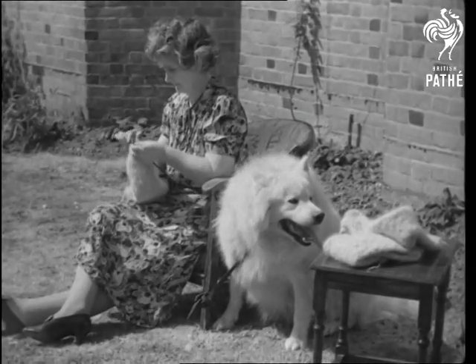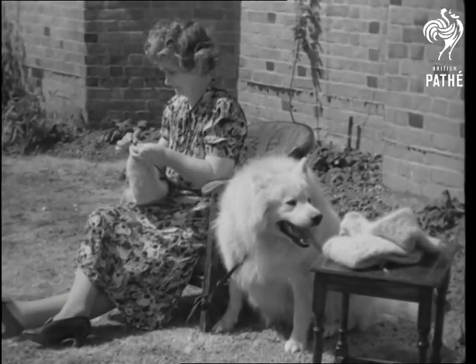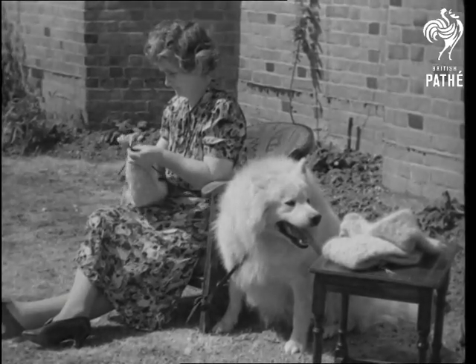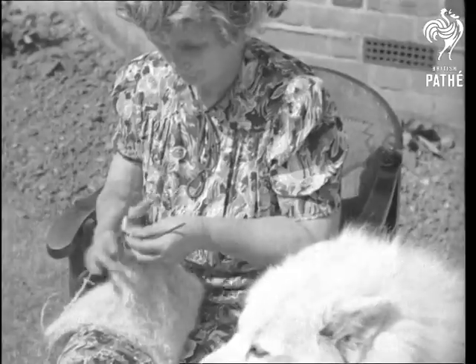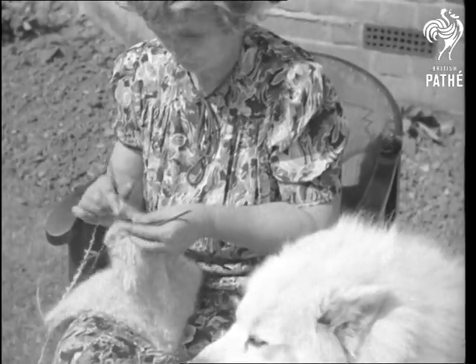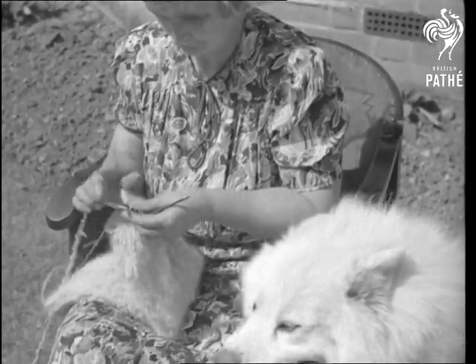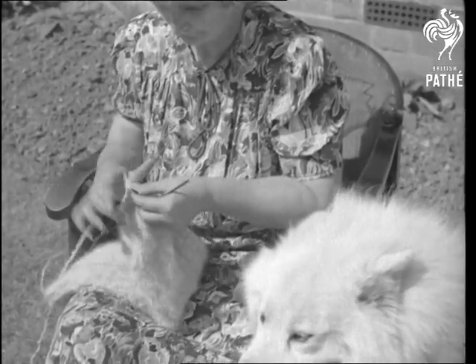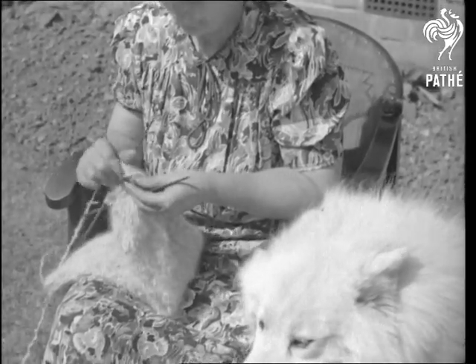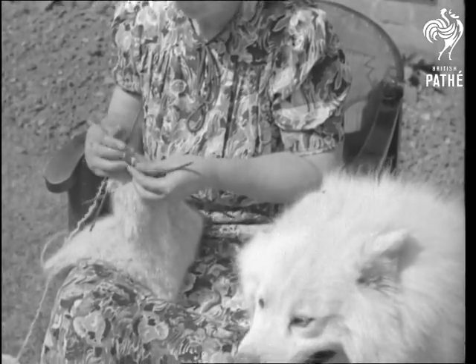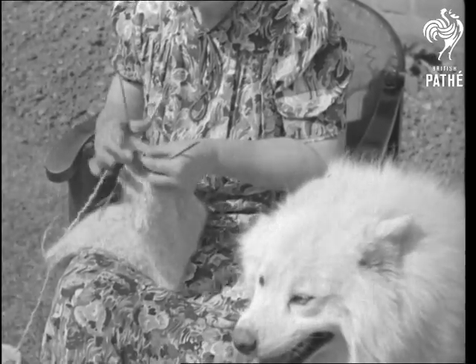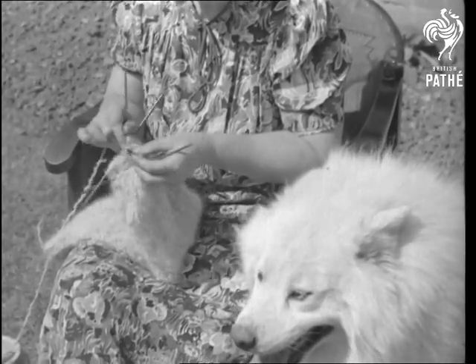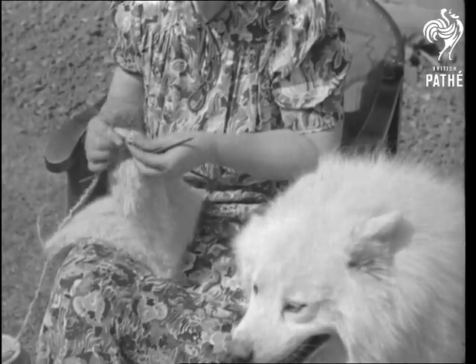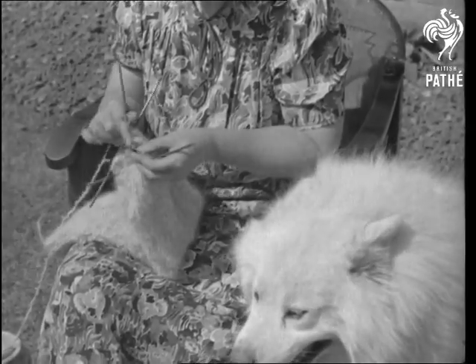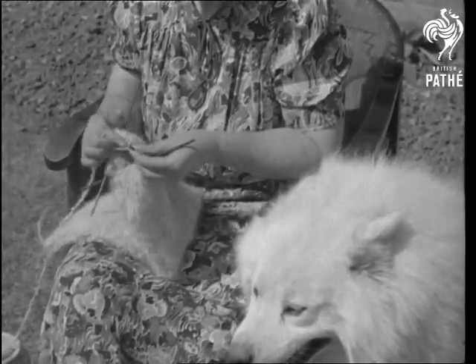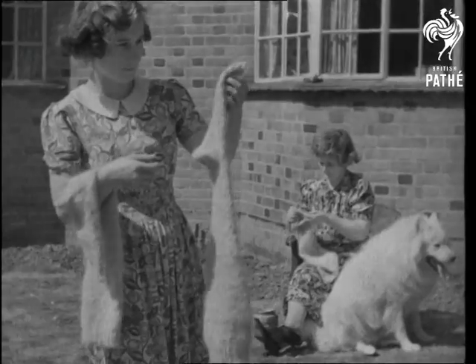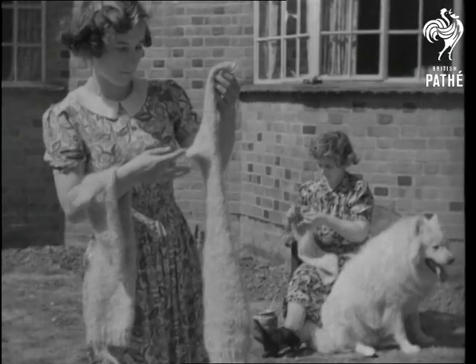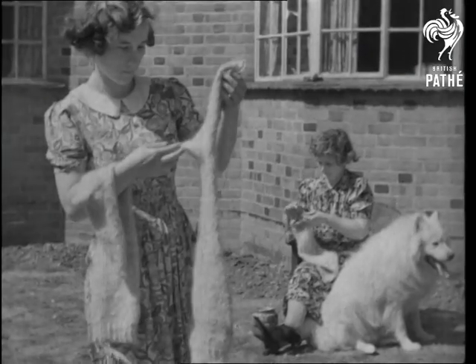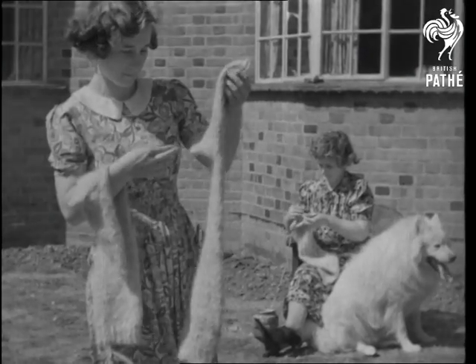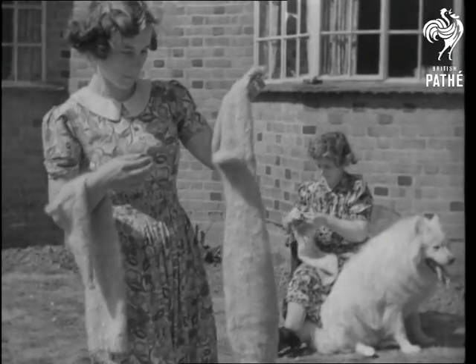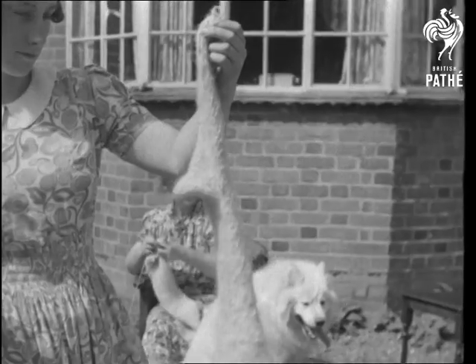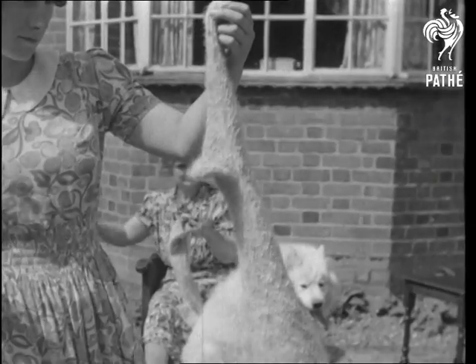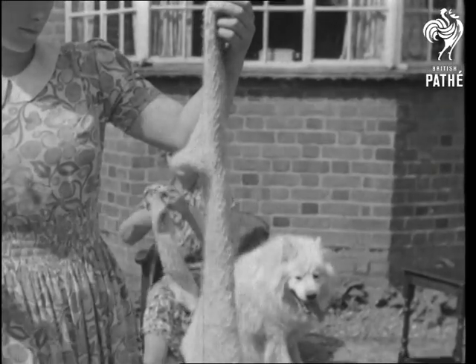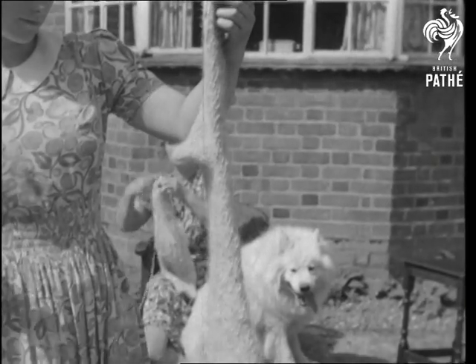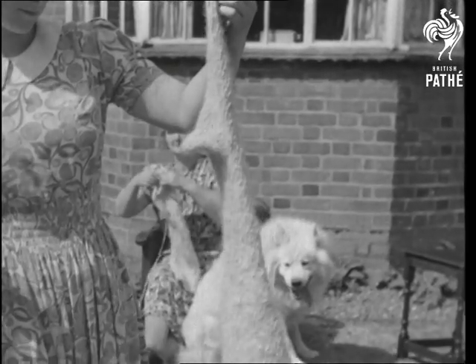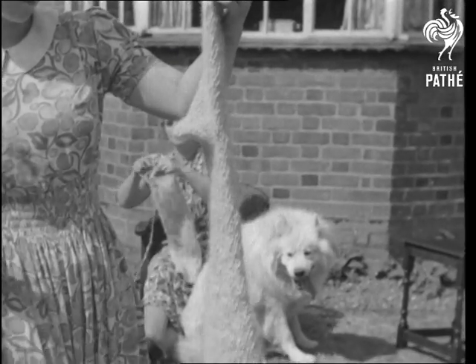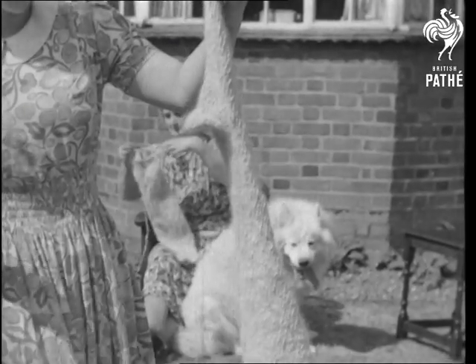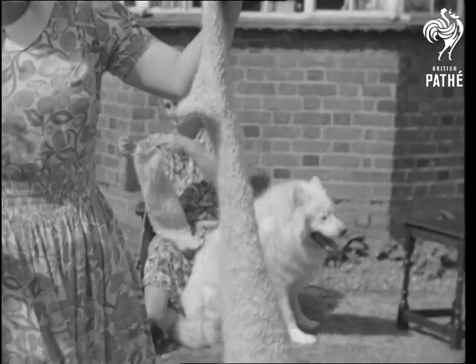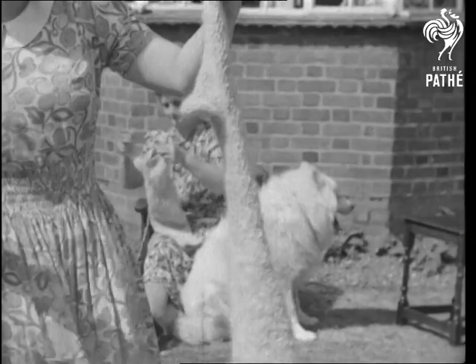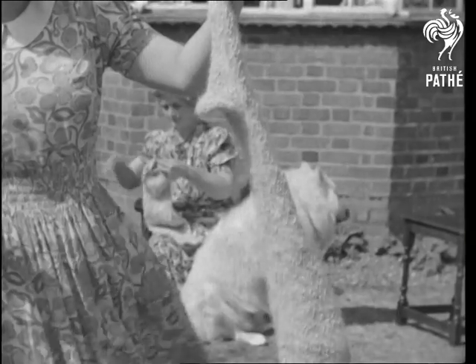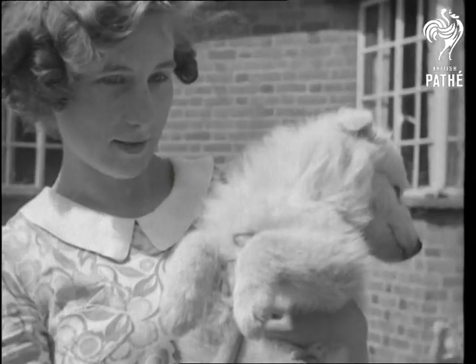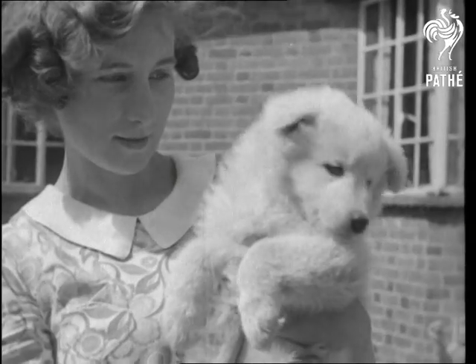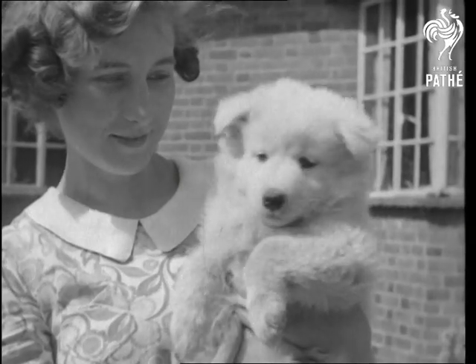Dog wool yarn will knit as easily as any other and into a variety of garments. The most popular are socks, mittens and long stockings. Very doggy, very neat. The young pup seems to know he's growing a pair of mittens.